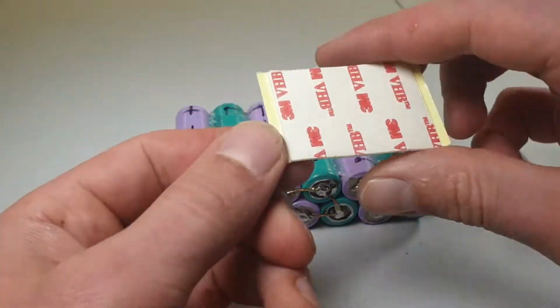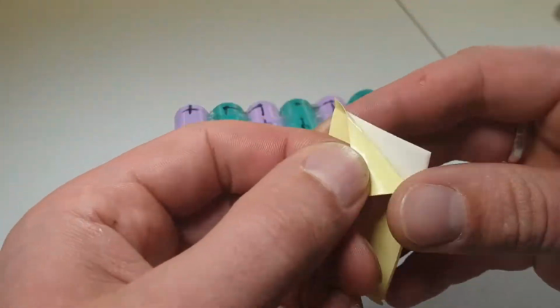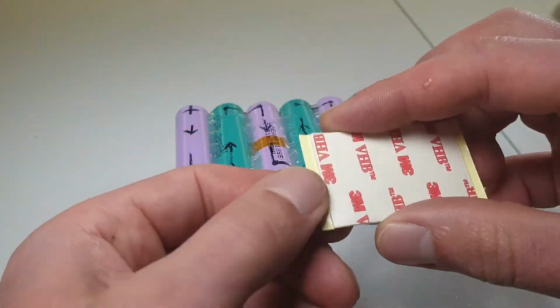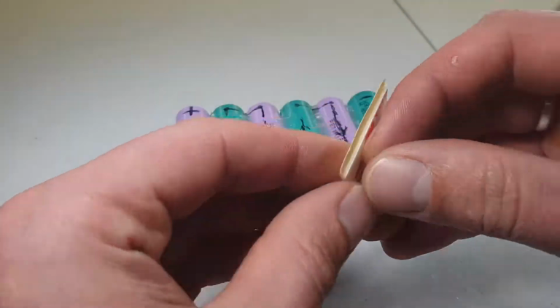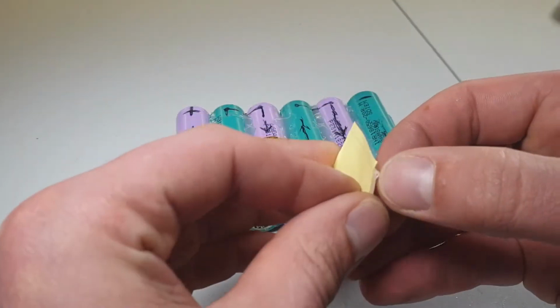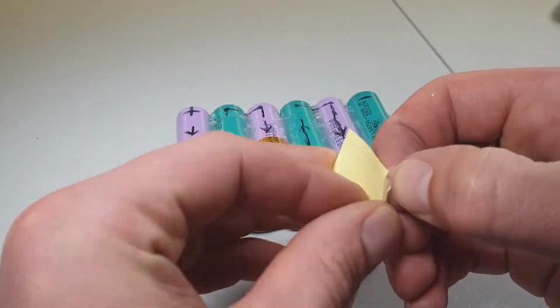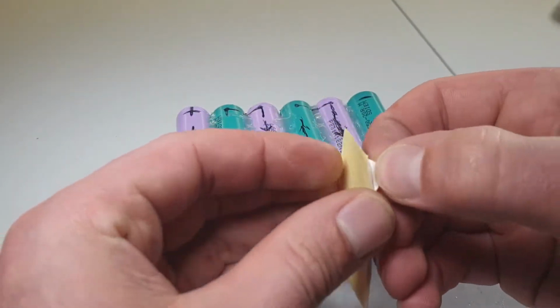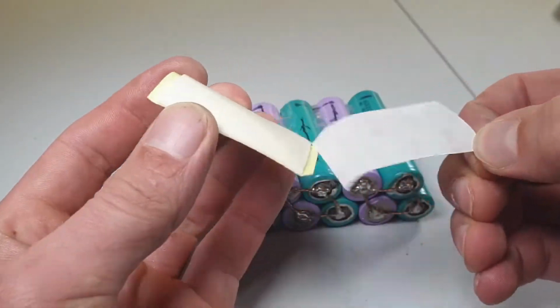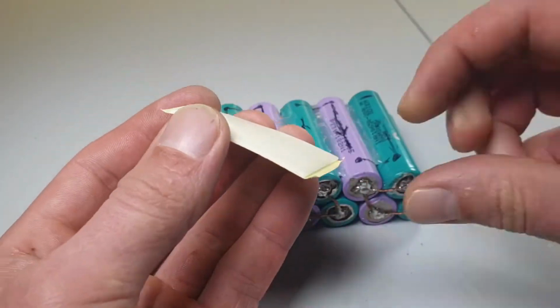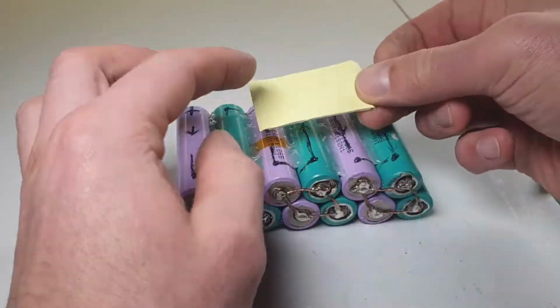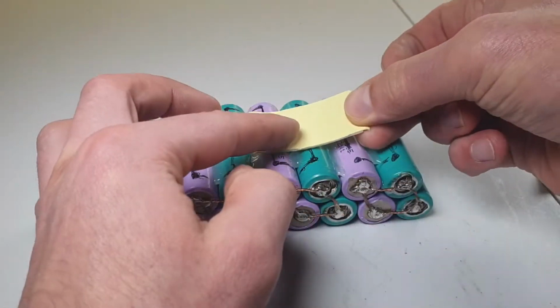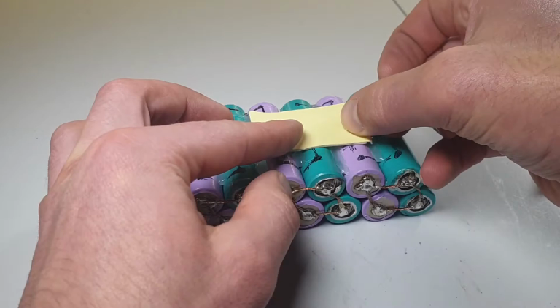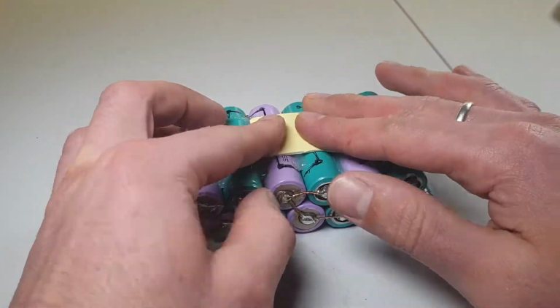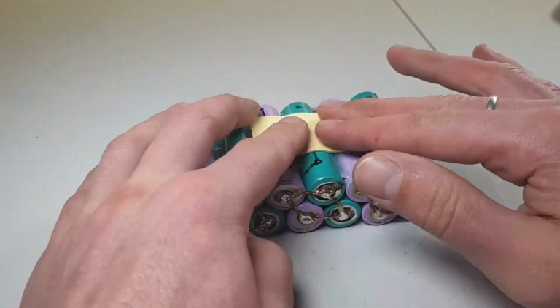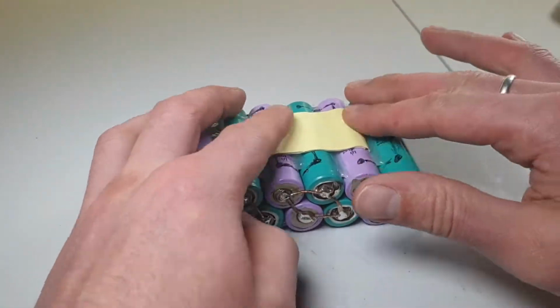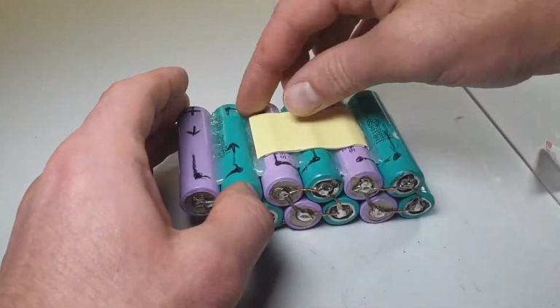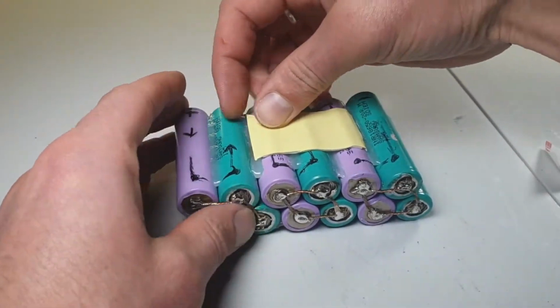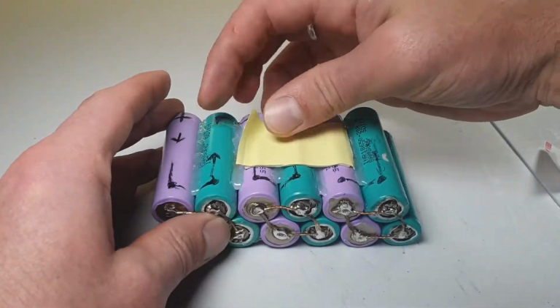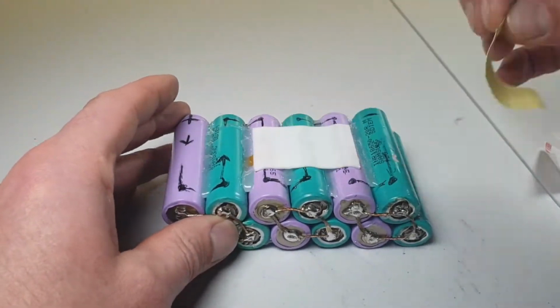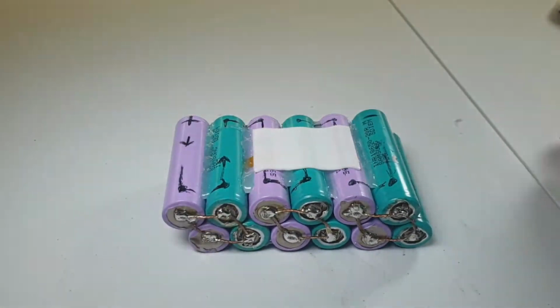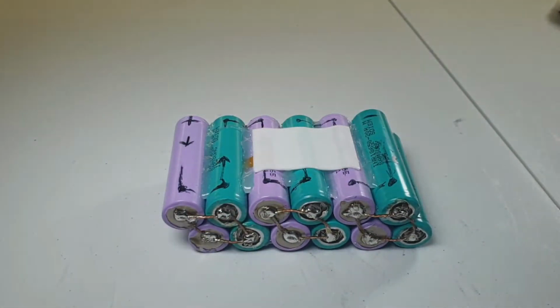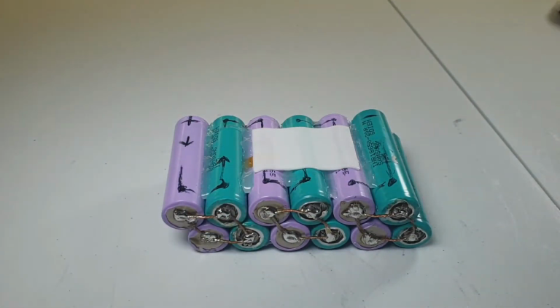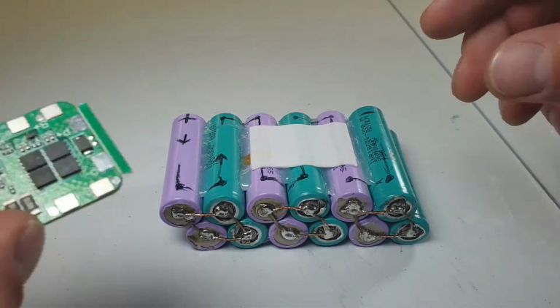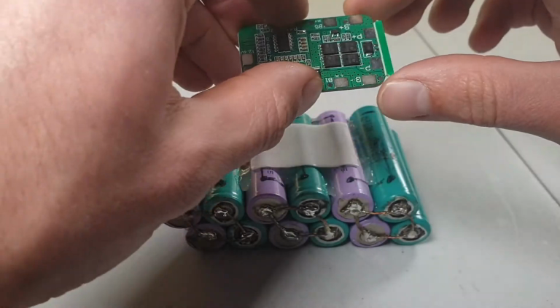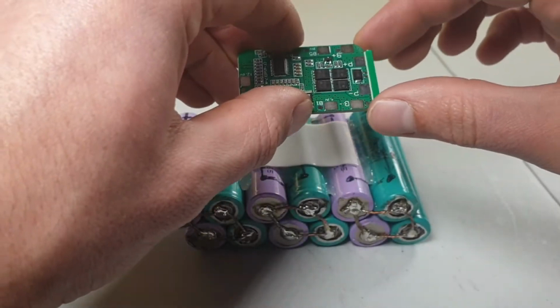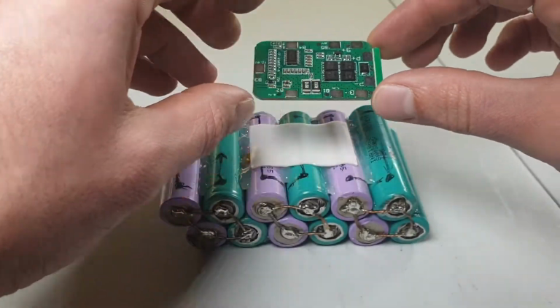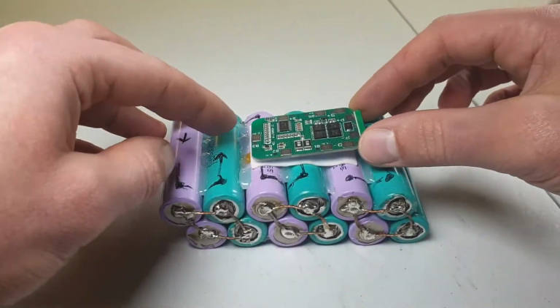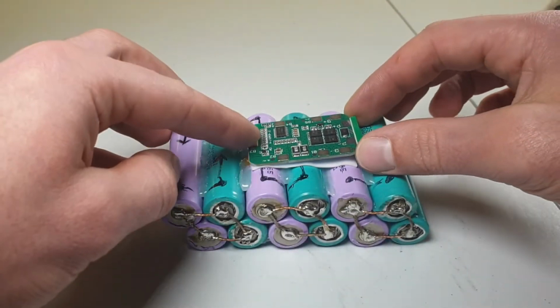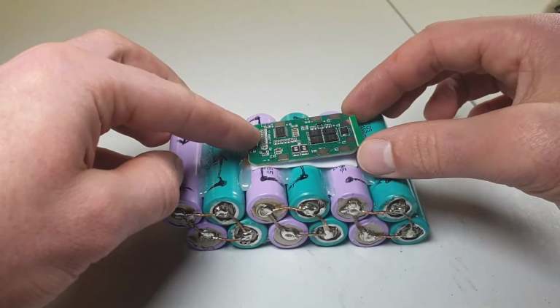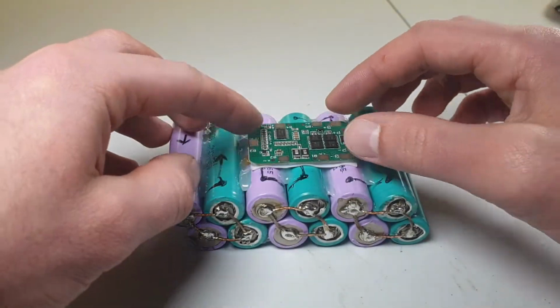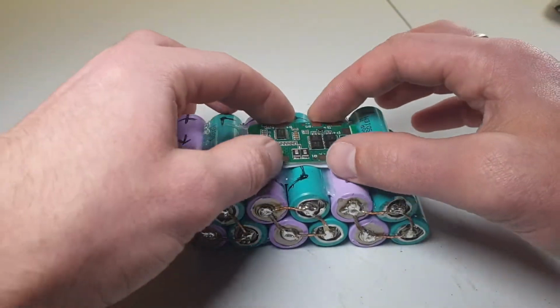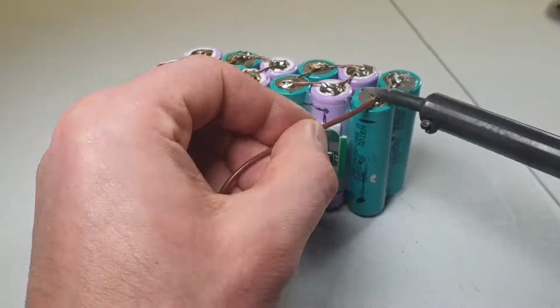I will use a double tape sticker that will hold the protection charging board. Here we have a 22V 15A charging board.